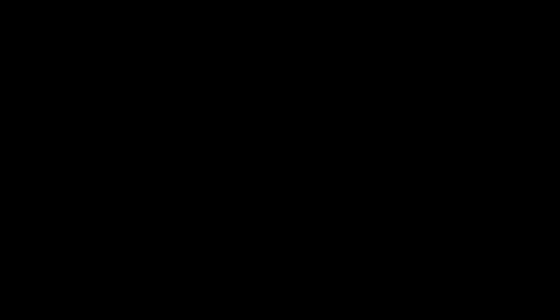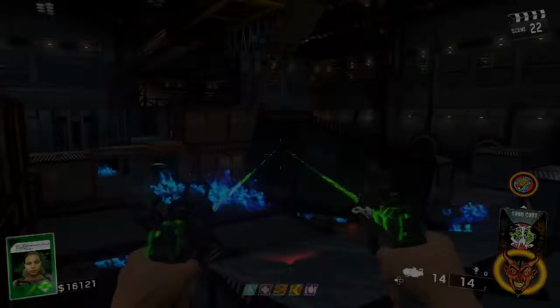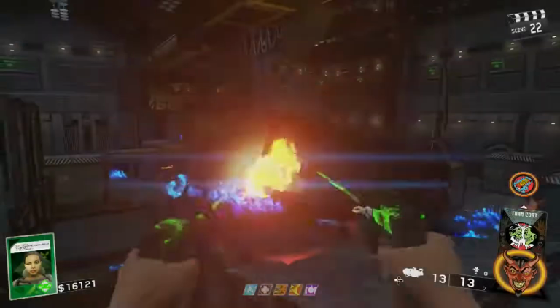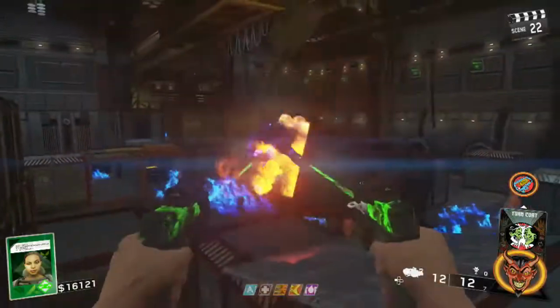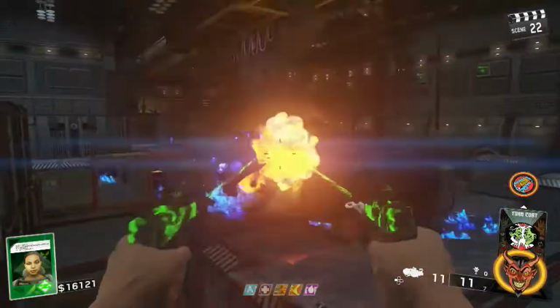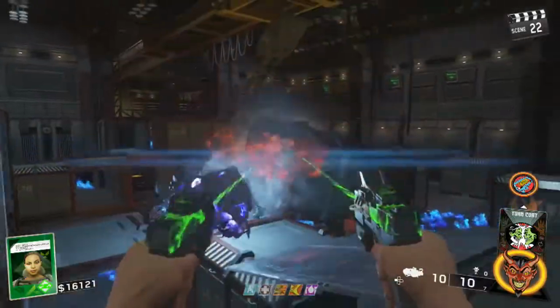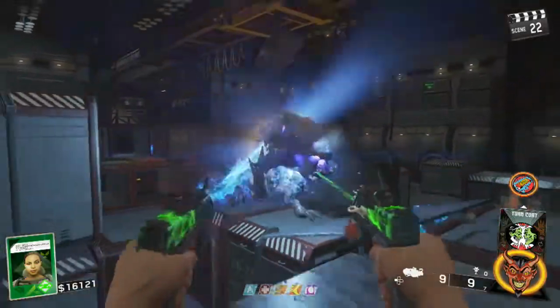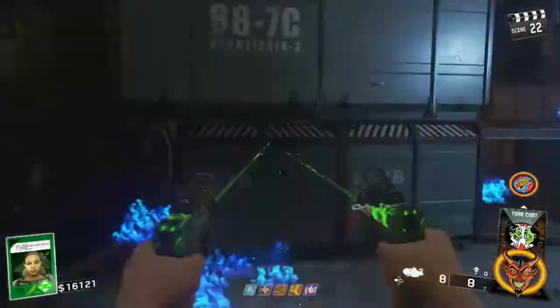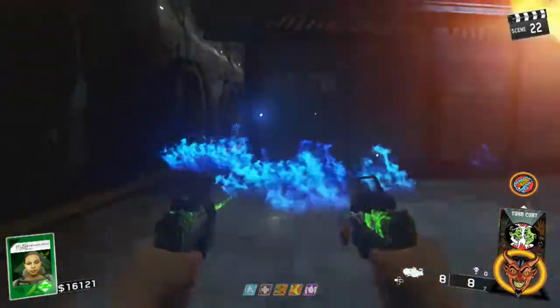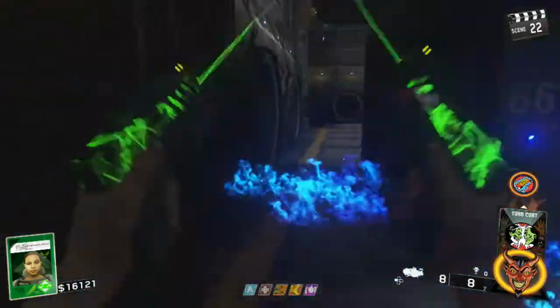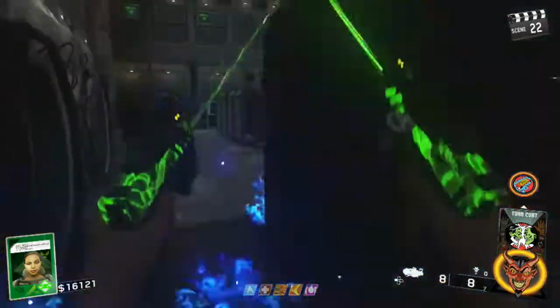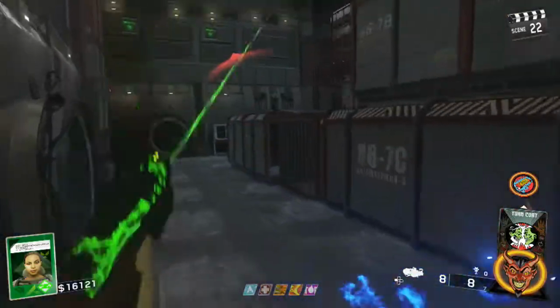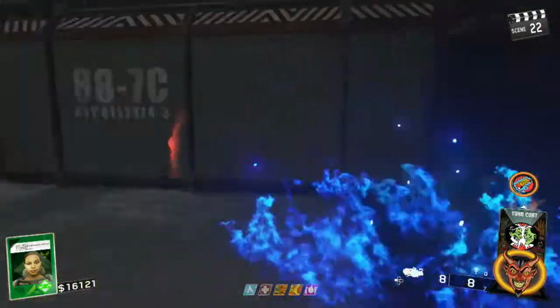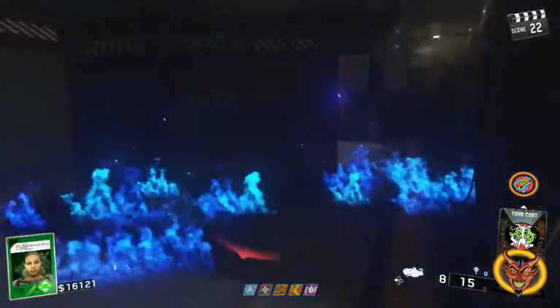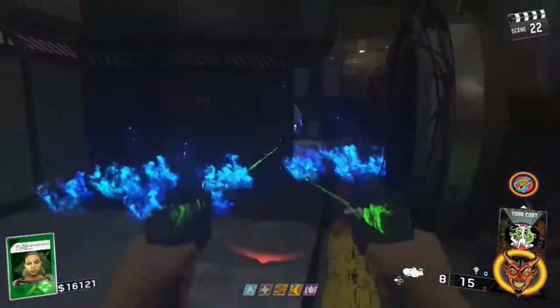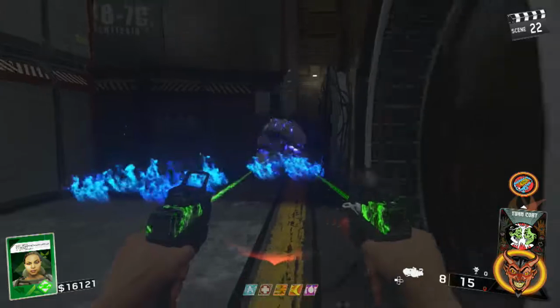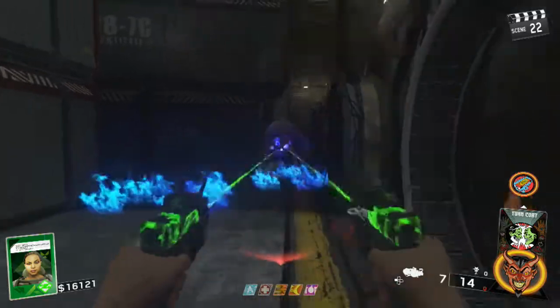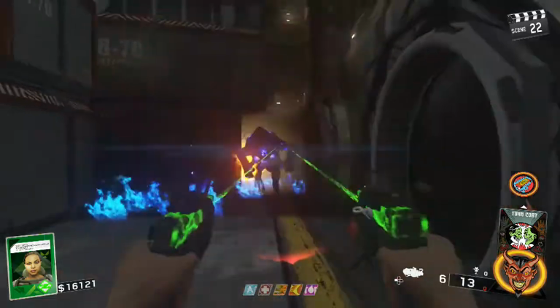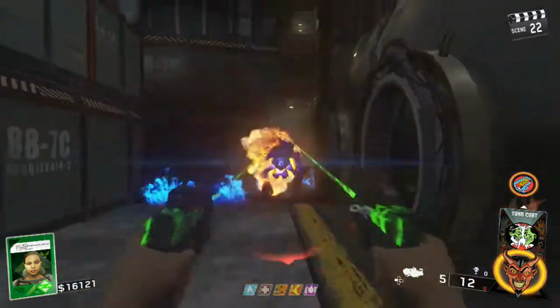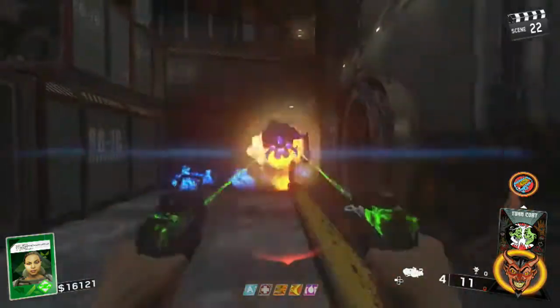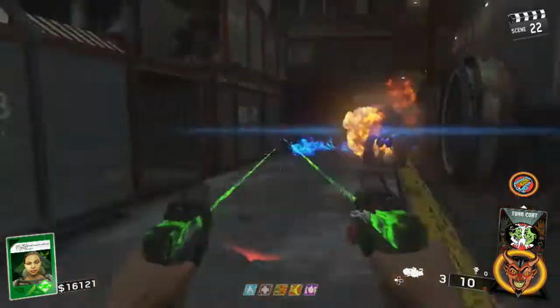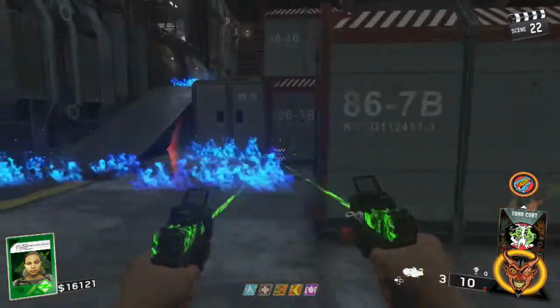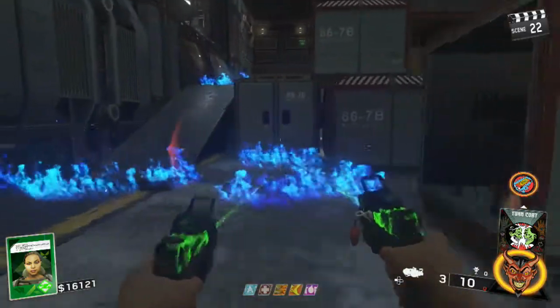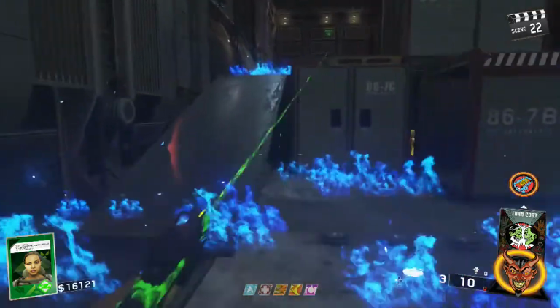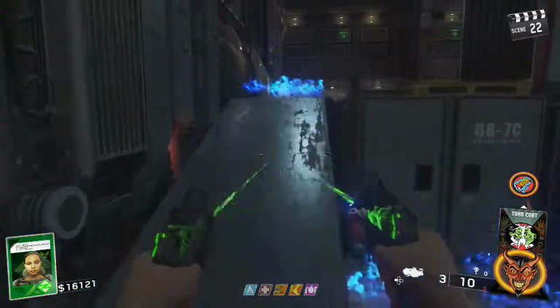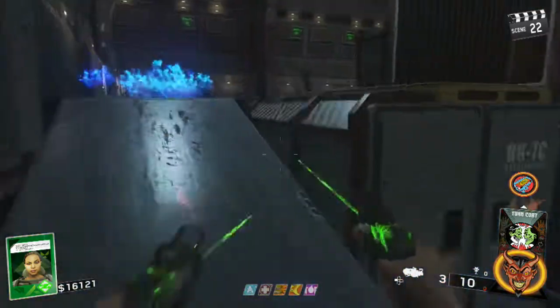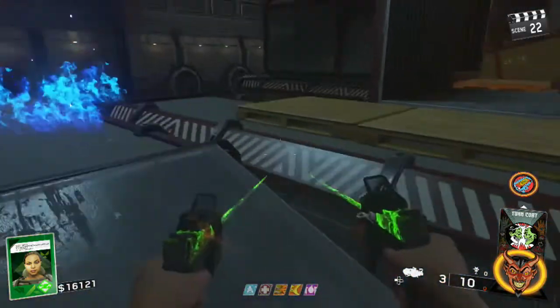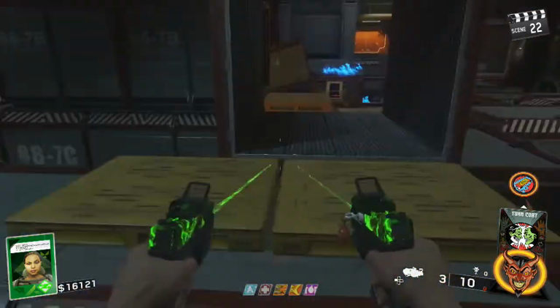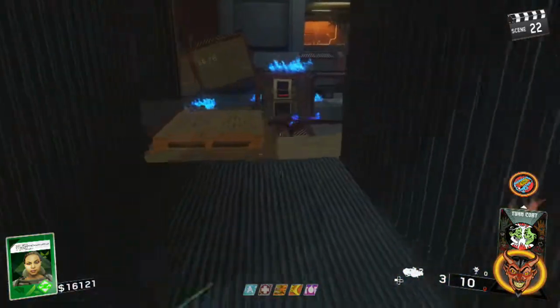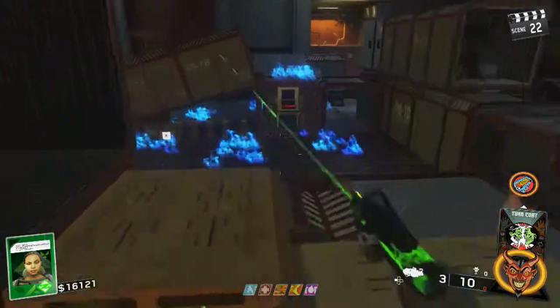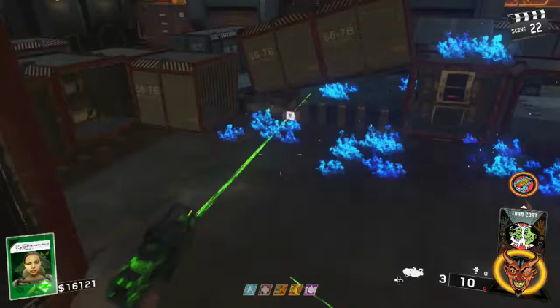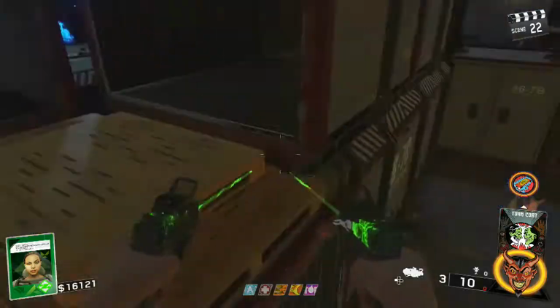Right fellas, when you get into the game, get power turned on and the first thing you need to do as quickly as you can is get the entangler weapon. And if you don't know how to get this, go check out my guide, I'll put it in the description.